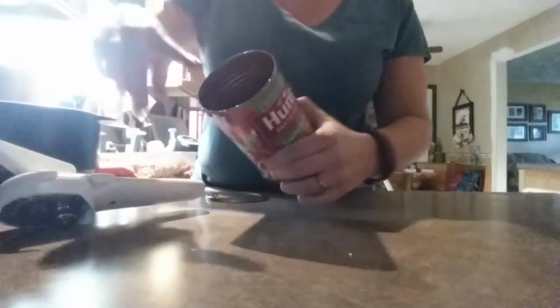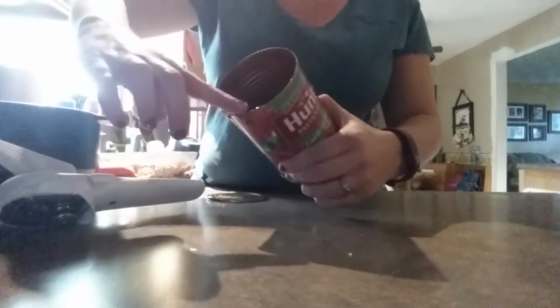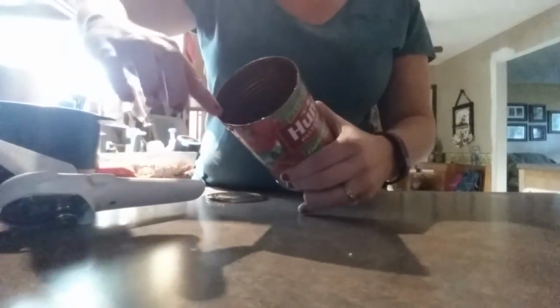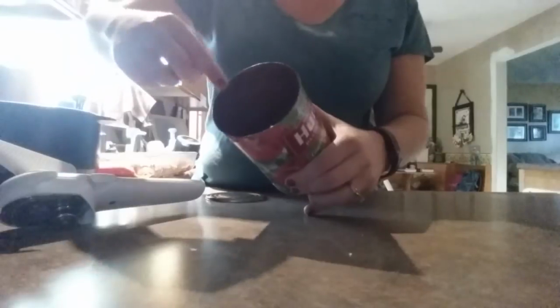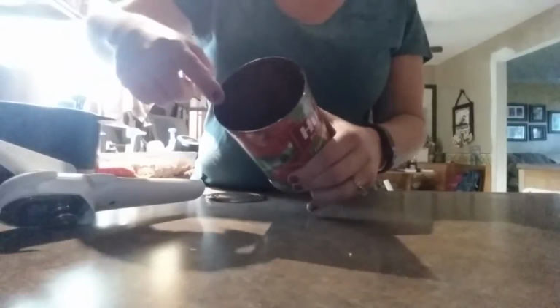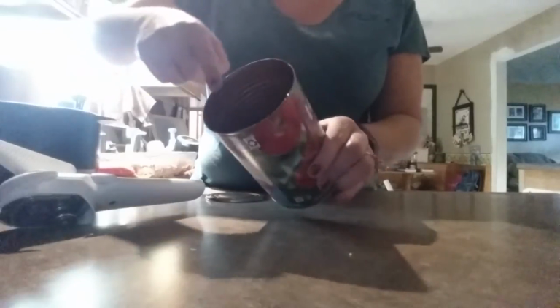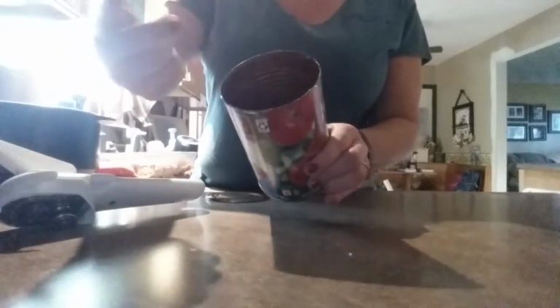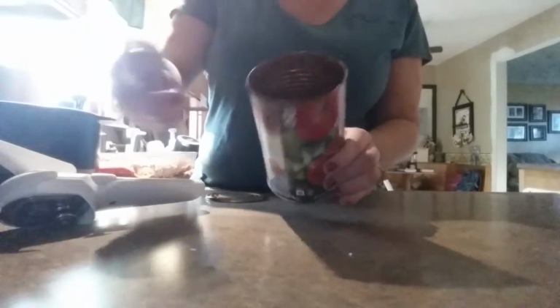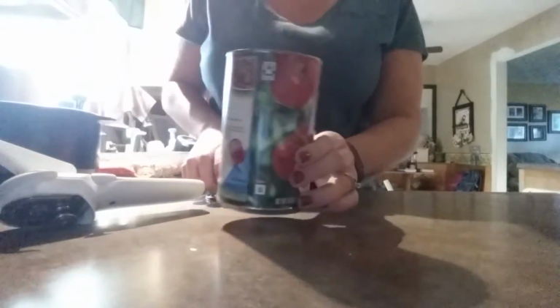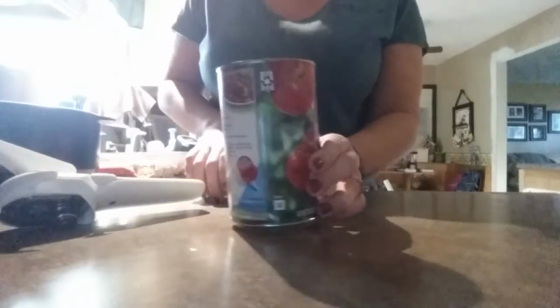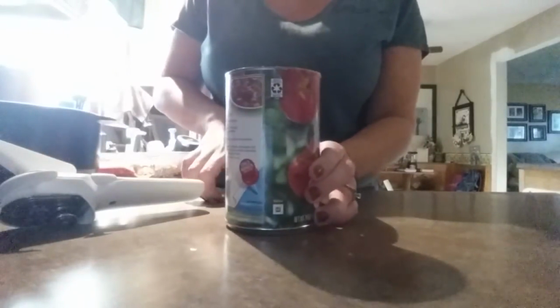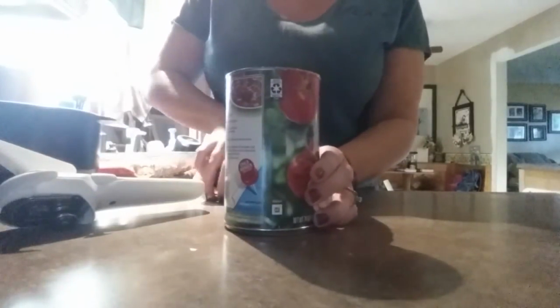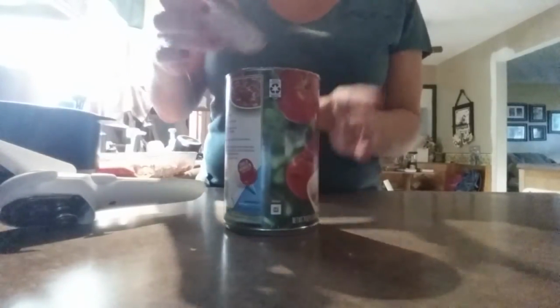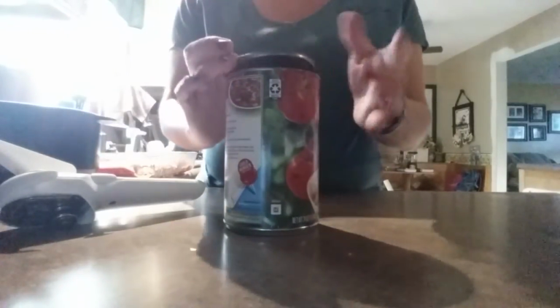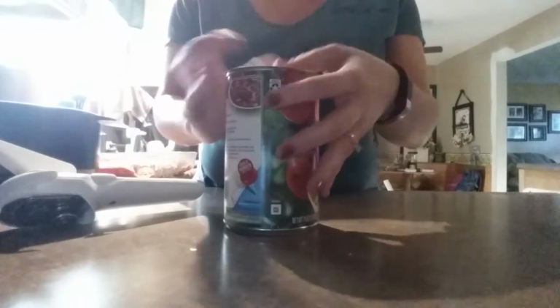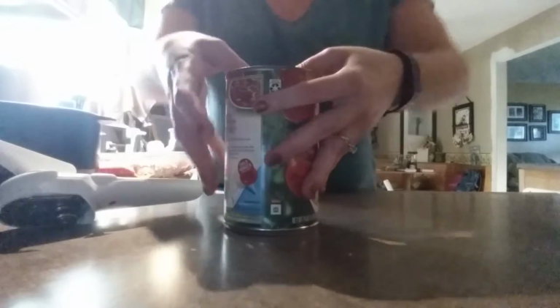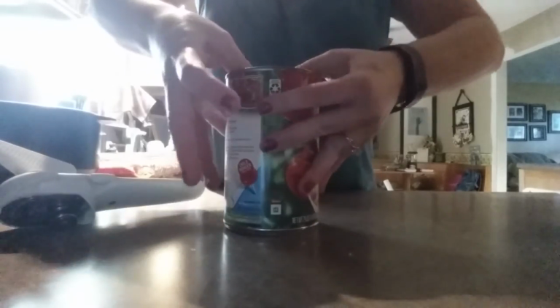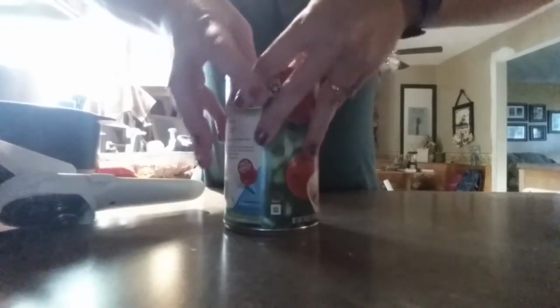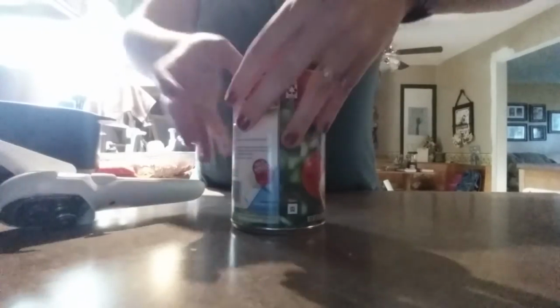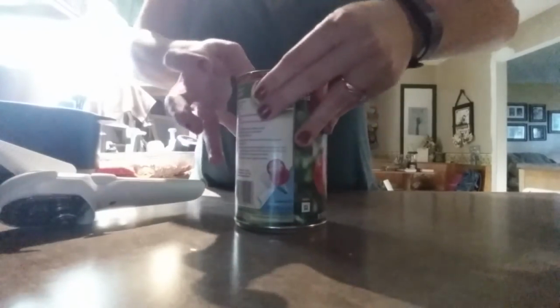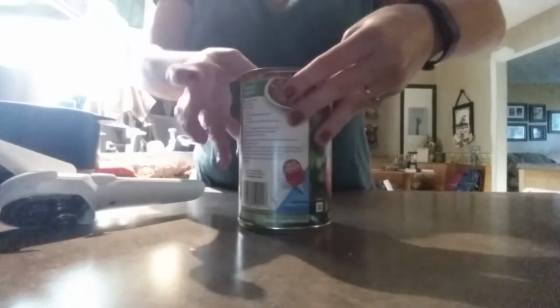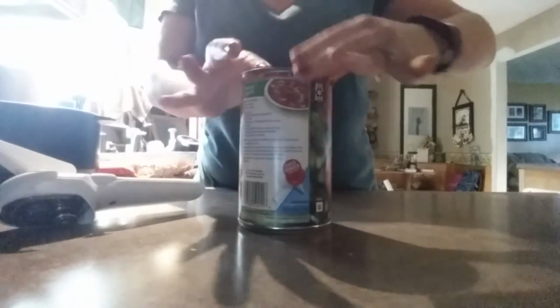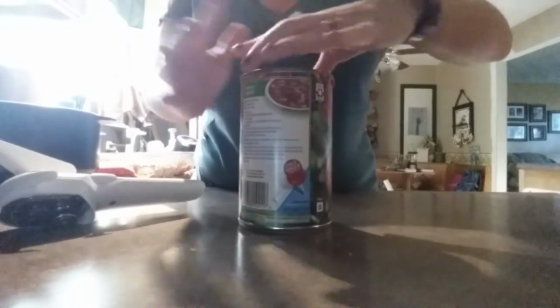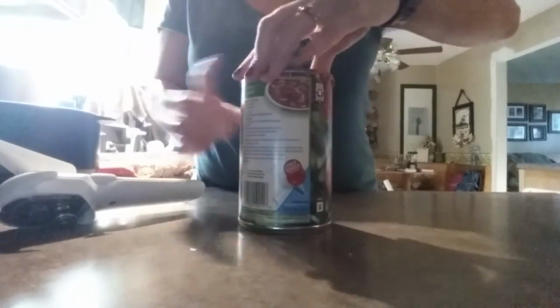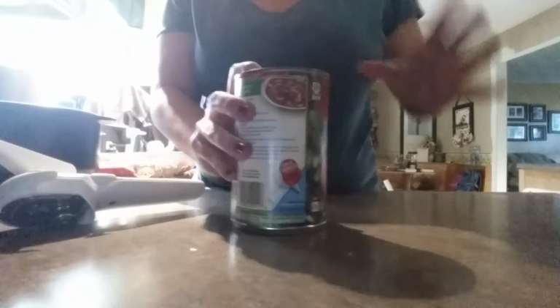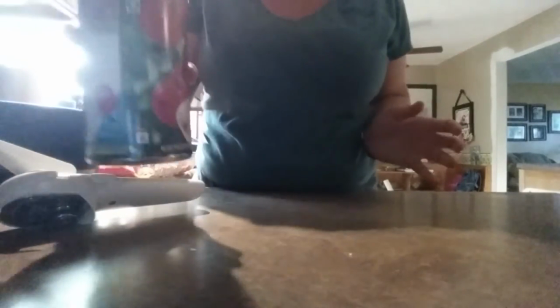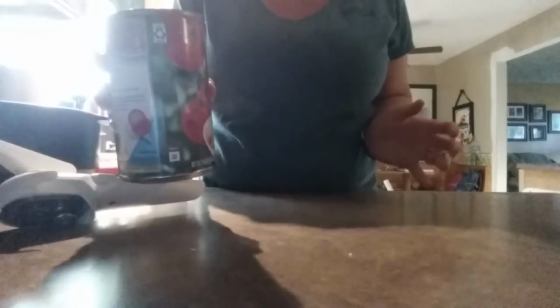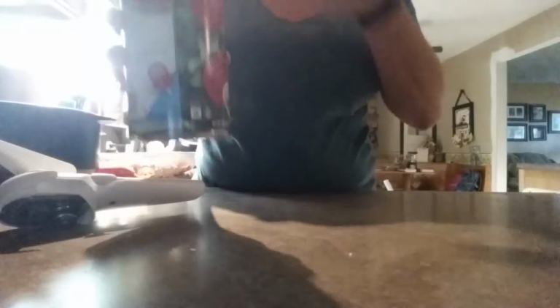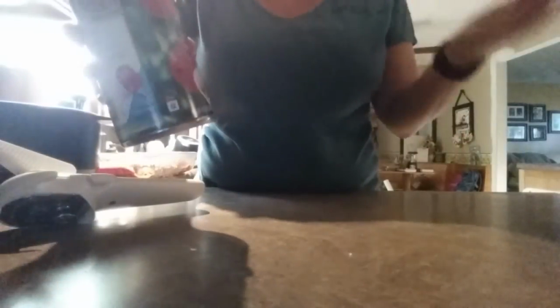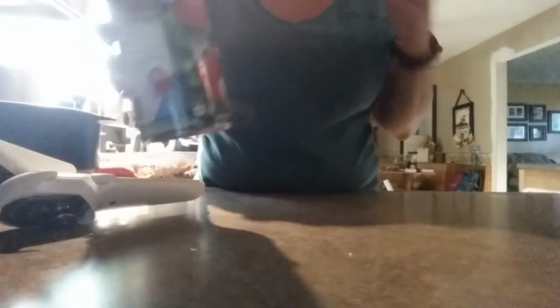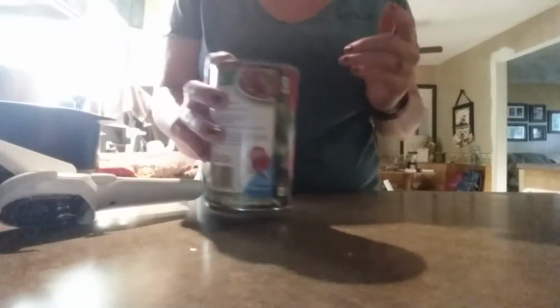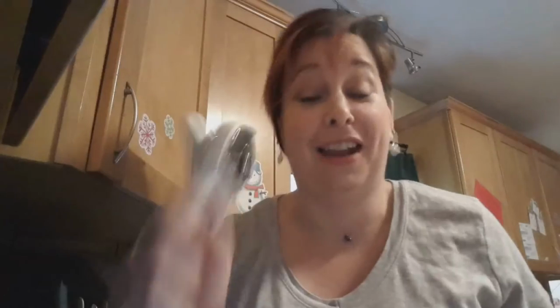My favorite part is that it's a smooth edge — you're never gonna cut yourself. The other thing that's really awesome is that the lid will go back on. Put it in the refrigerator two weeks later and you're good to go.